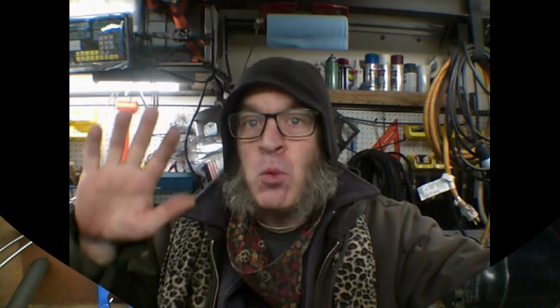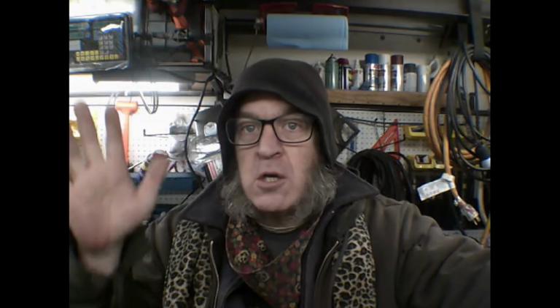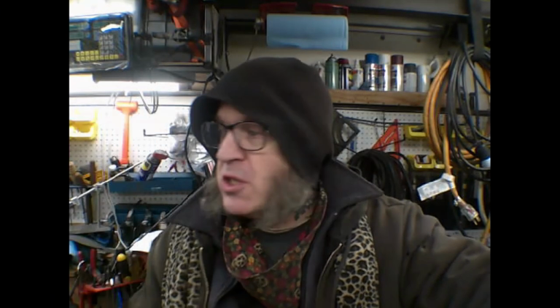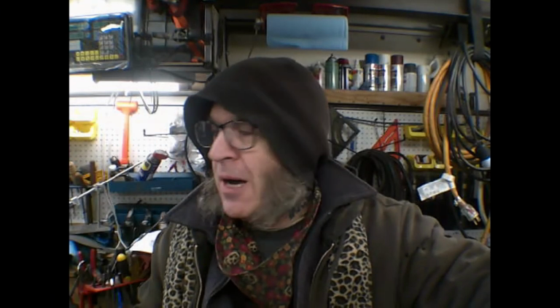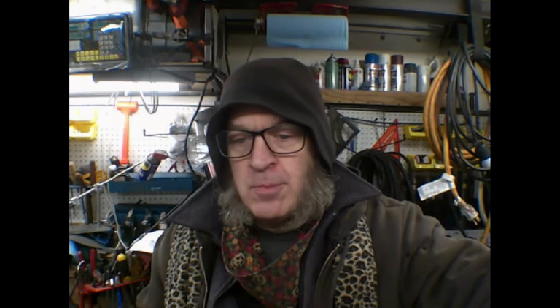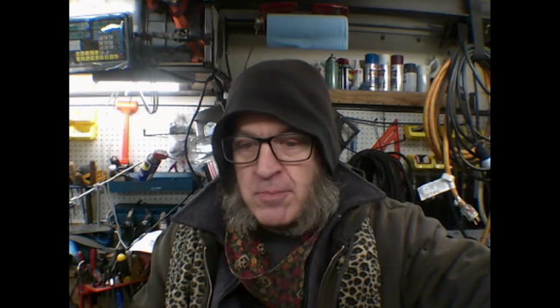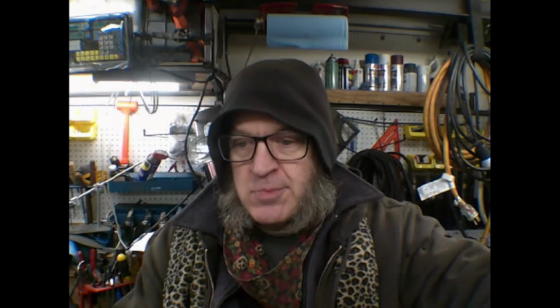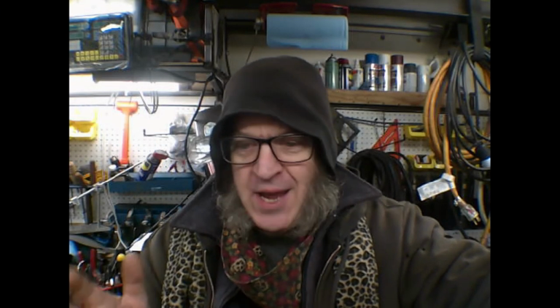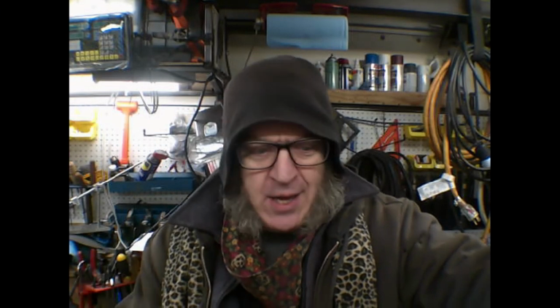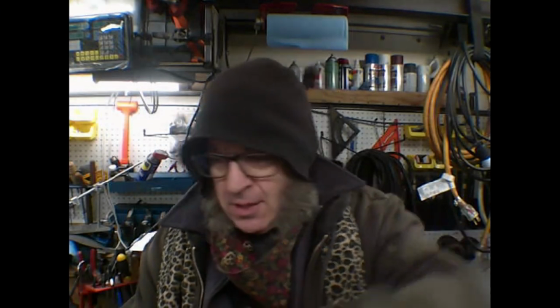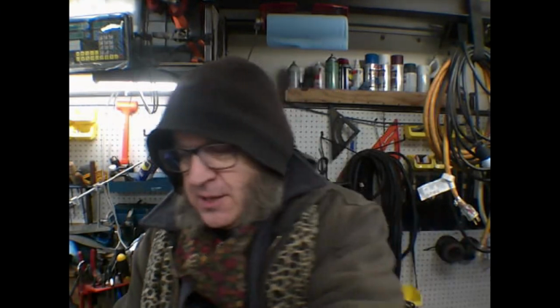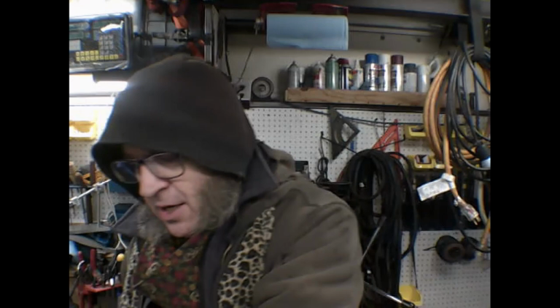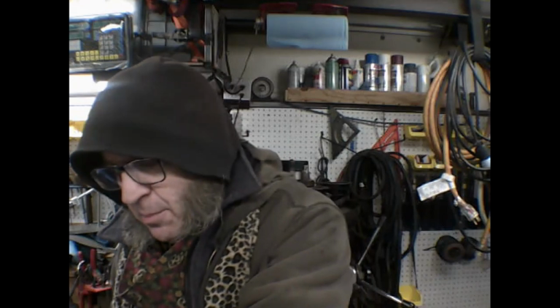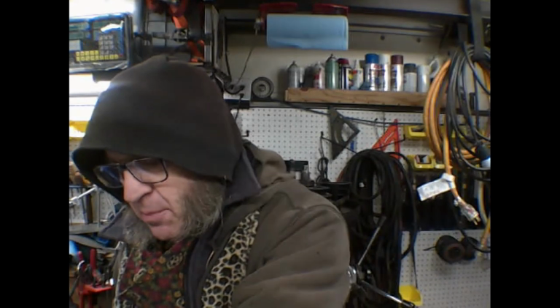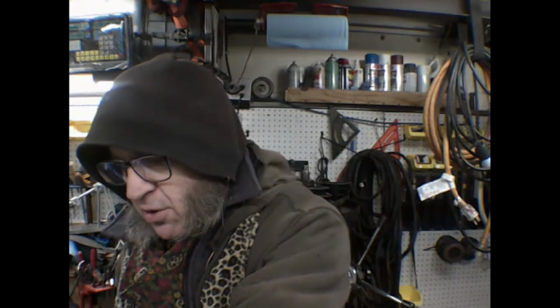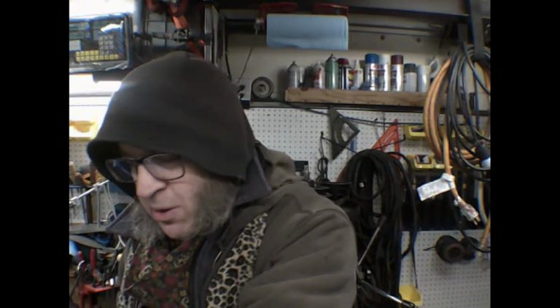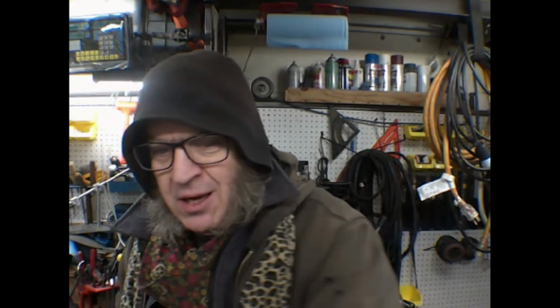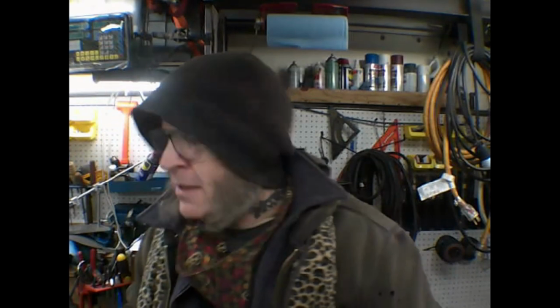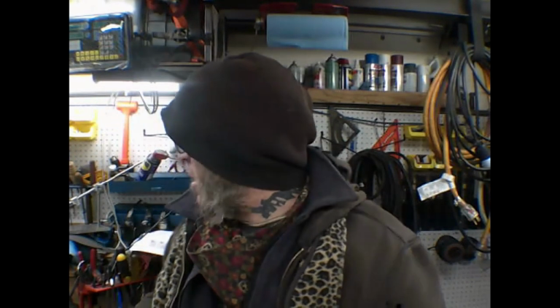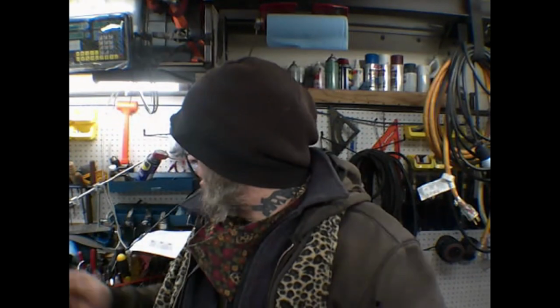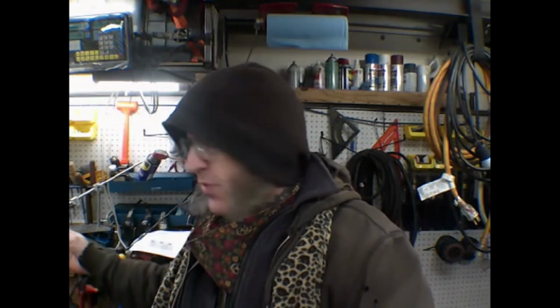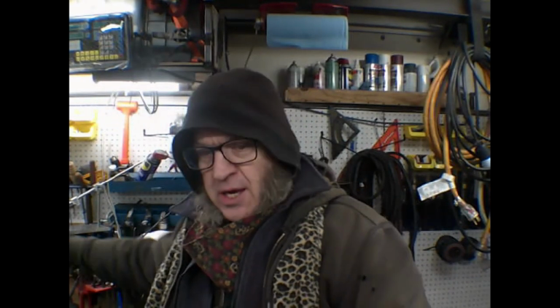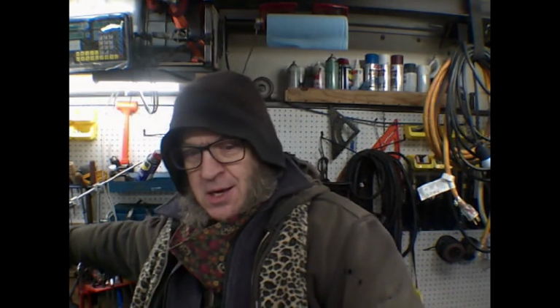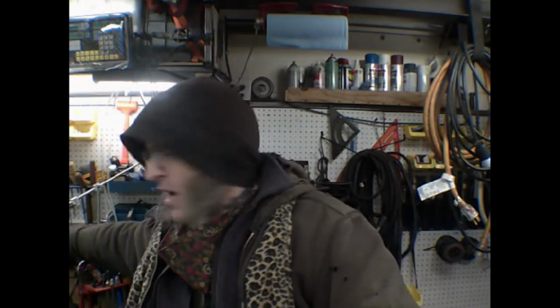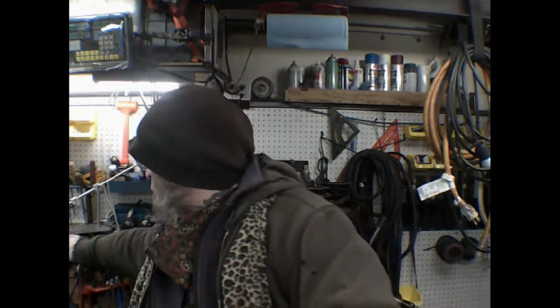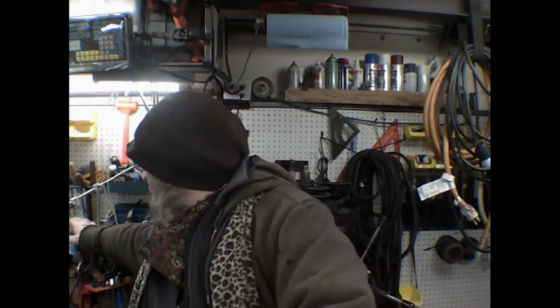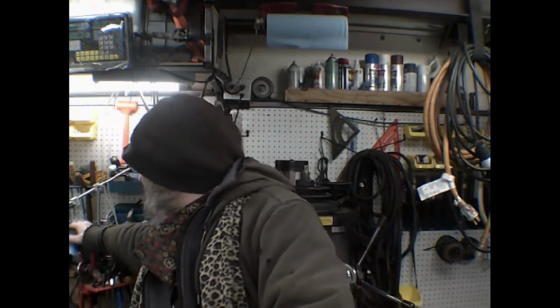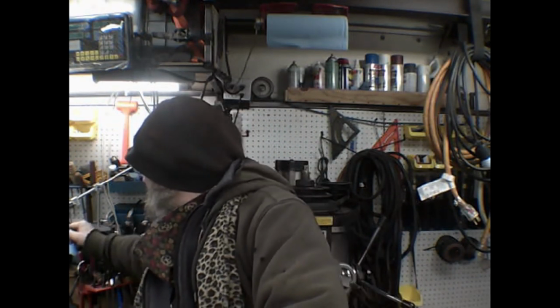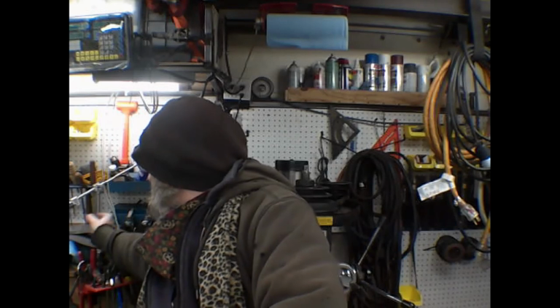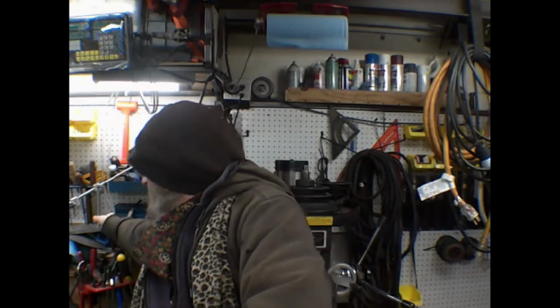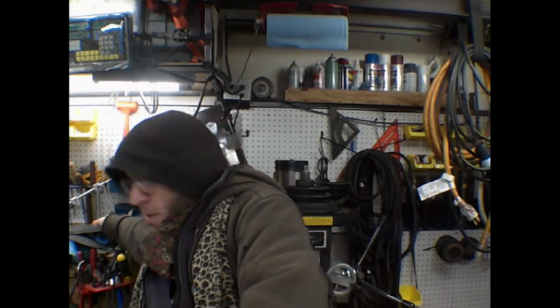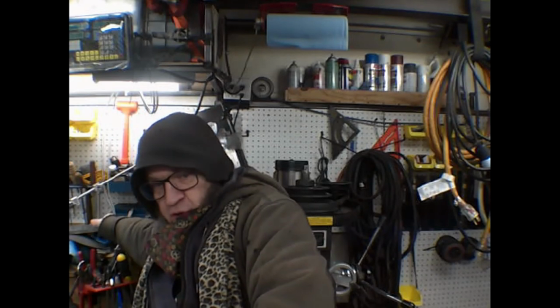Welcome to the shop. Today is gonna end up being part three of the knife sharpening jig.